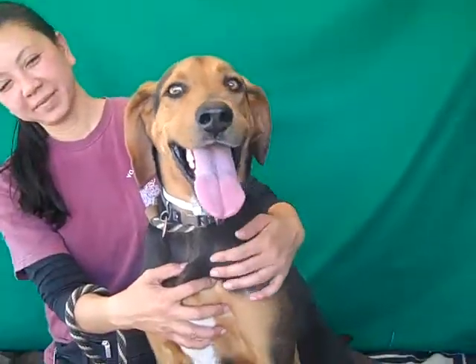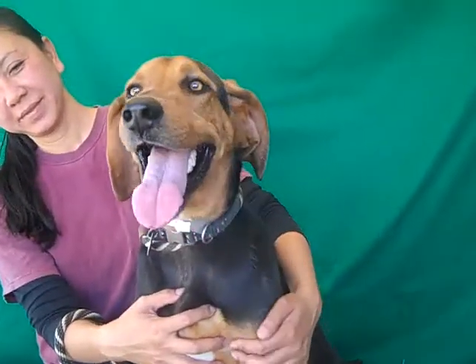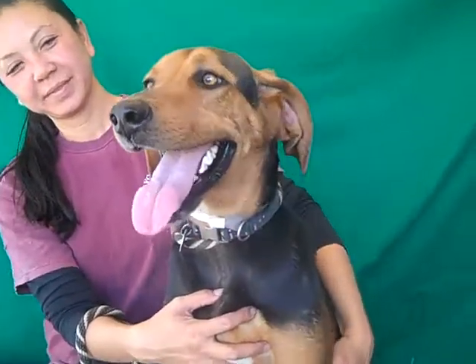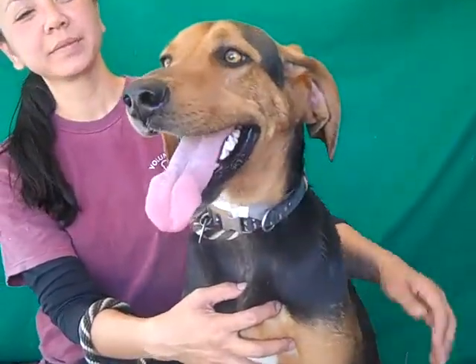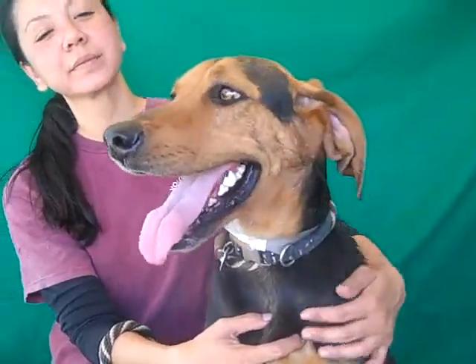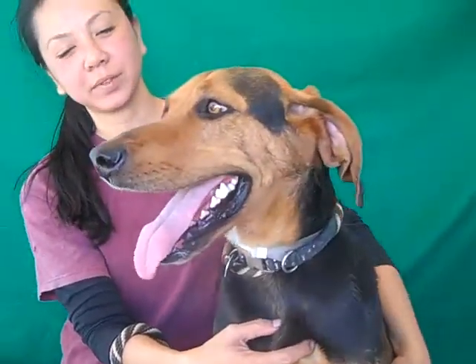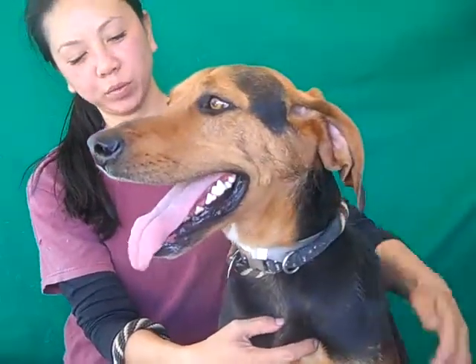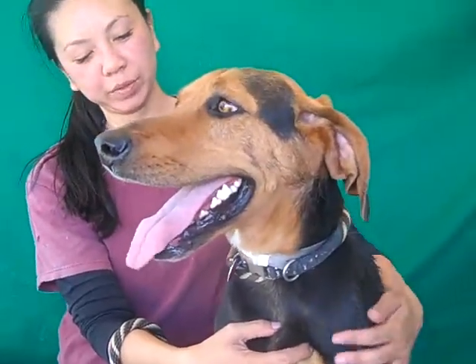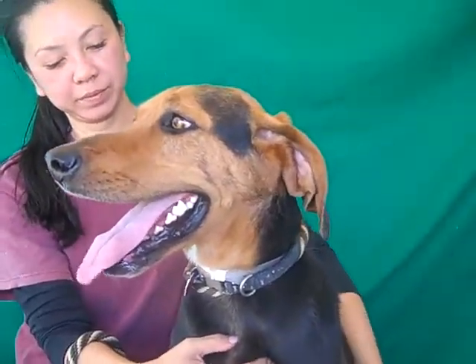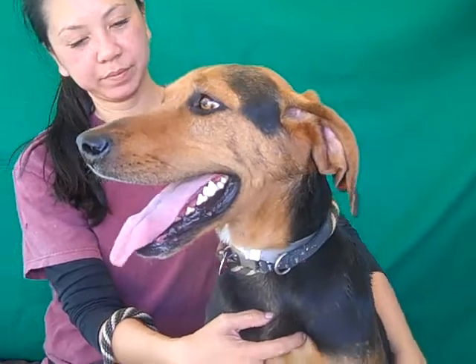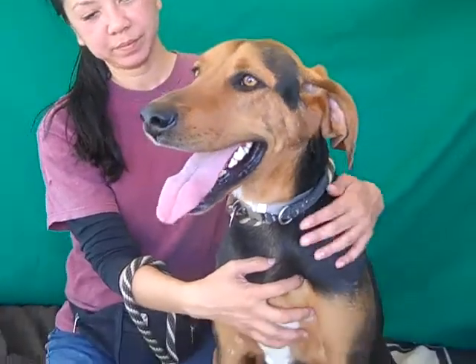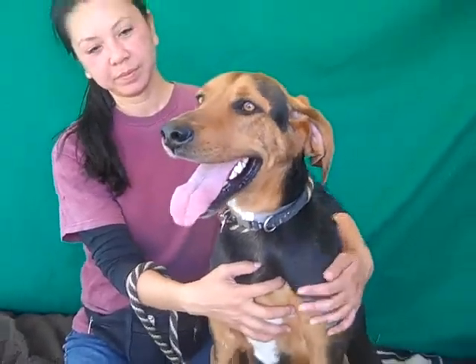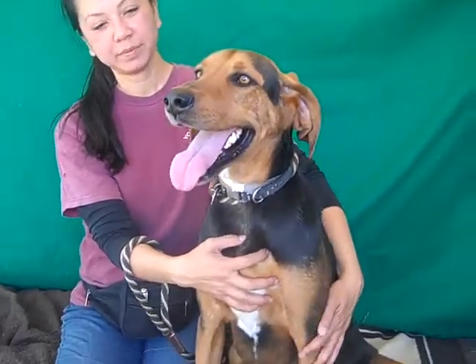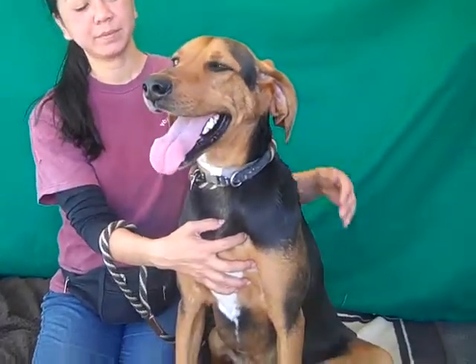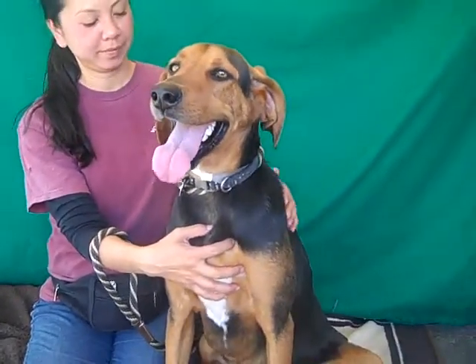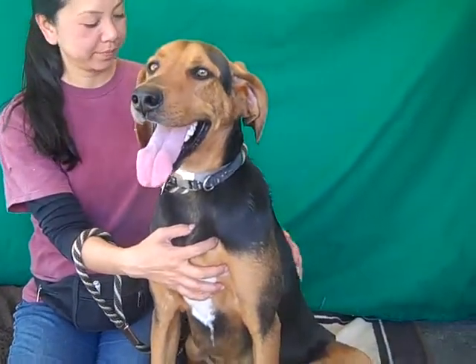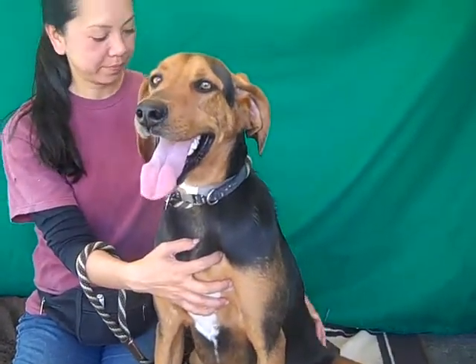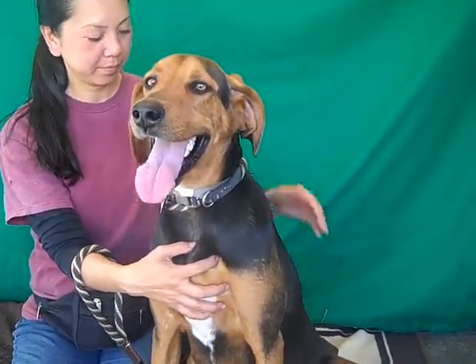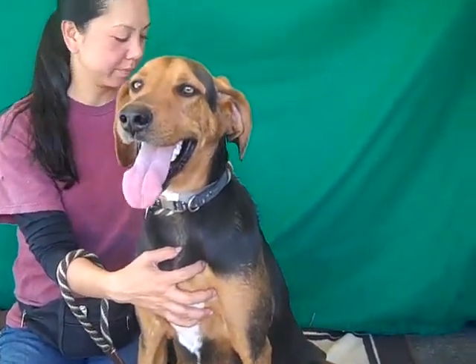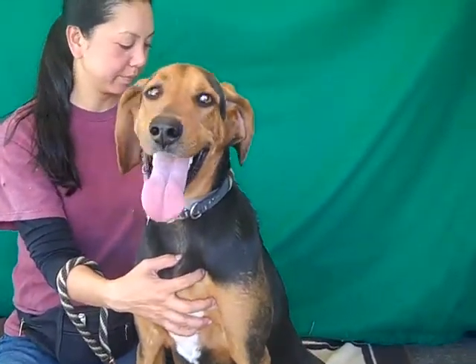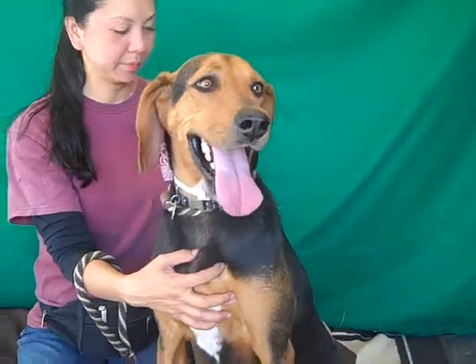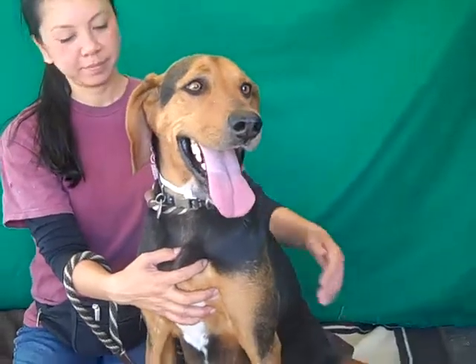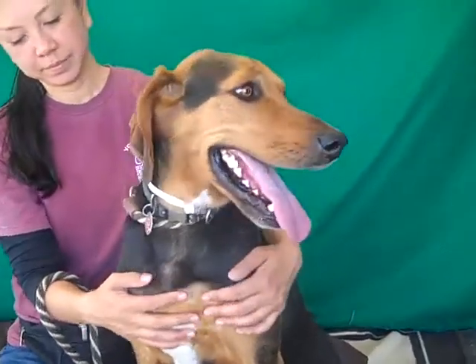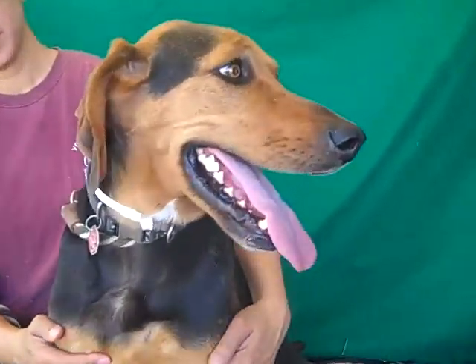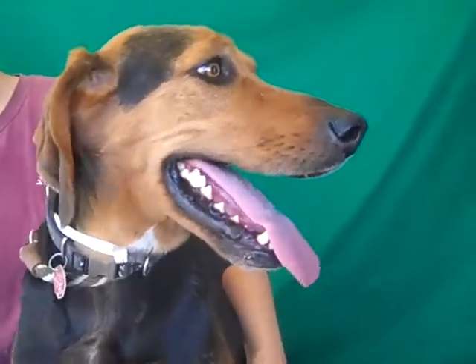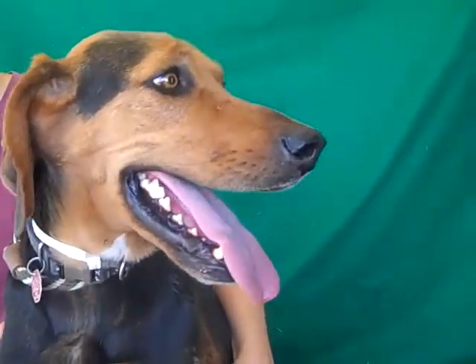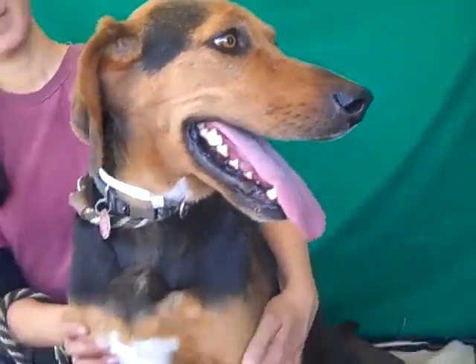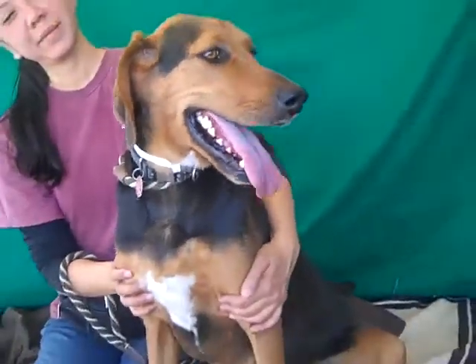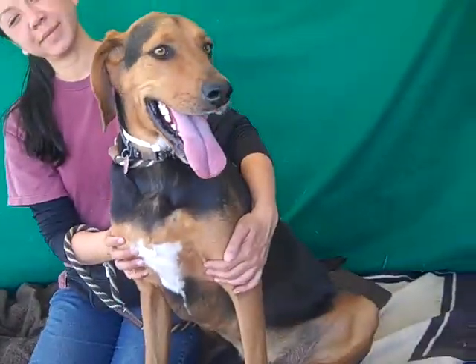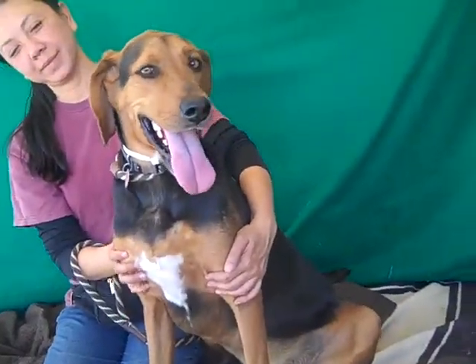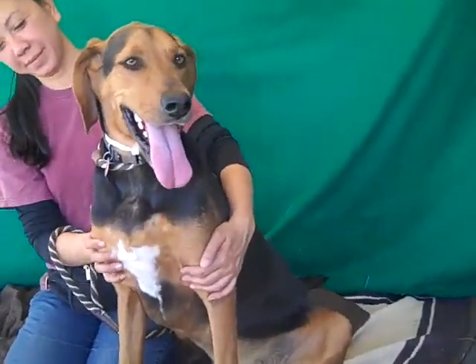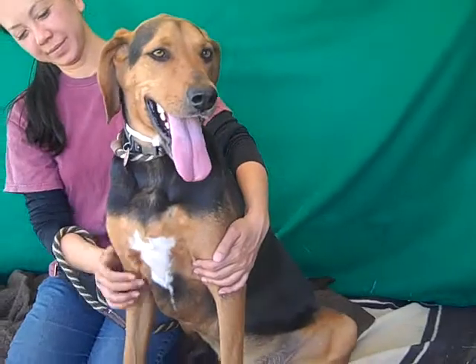So come on down and meet the most wonderful and beautiful and amazing George Cooney today at the Baldwin Park shelter, and you can make him part of your forever family. Right, George Cooney? Yes — look at that beautiful doggy. Bye bye, George Cooney.